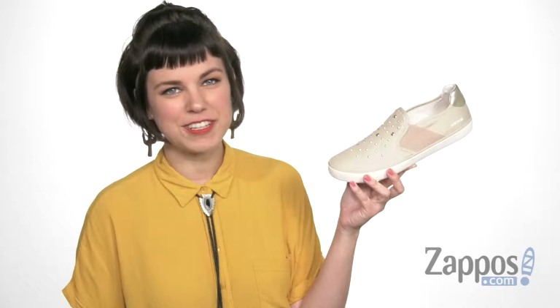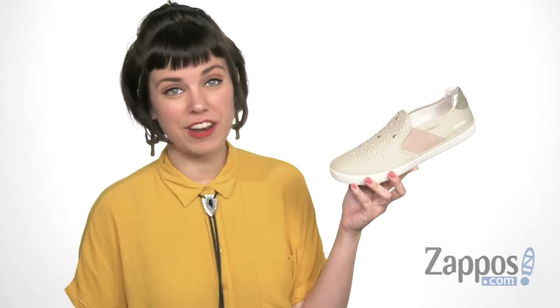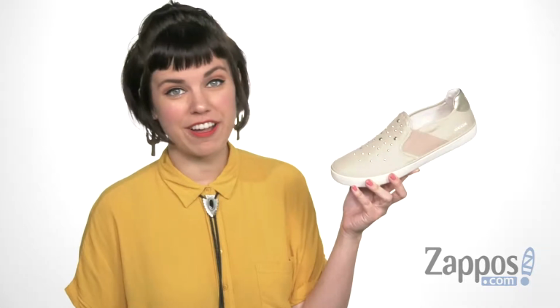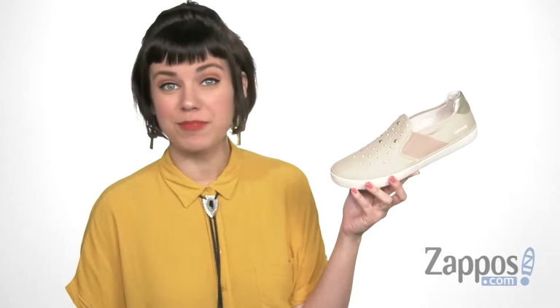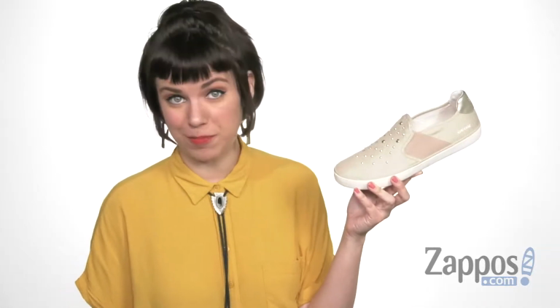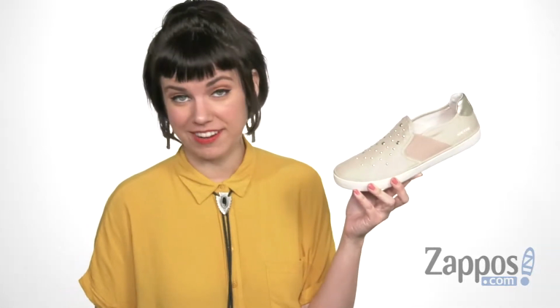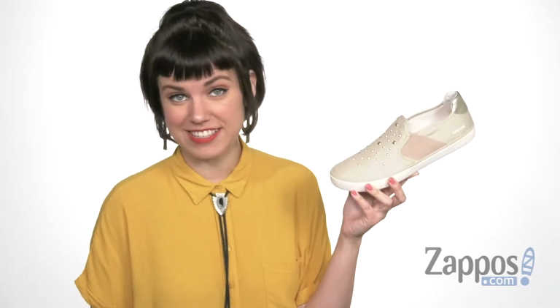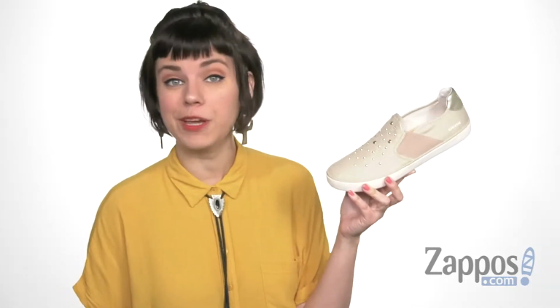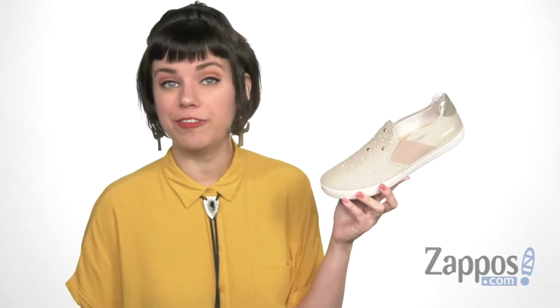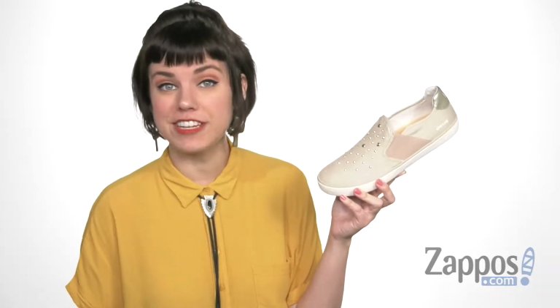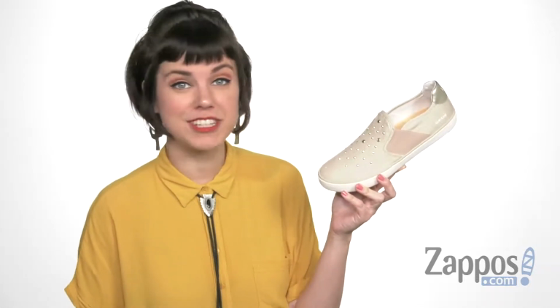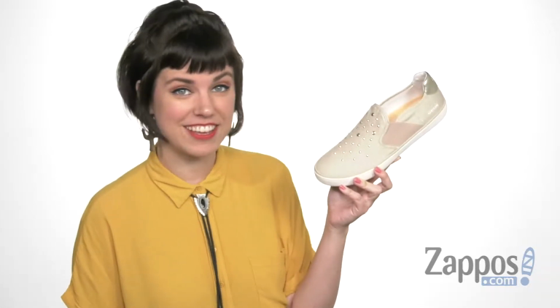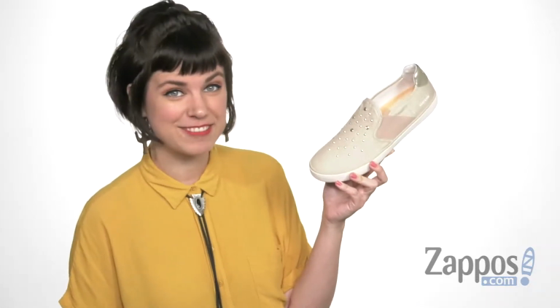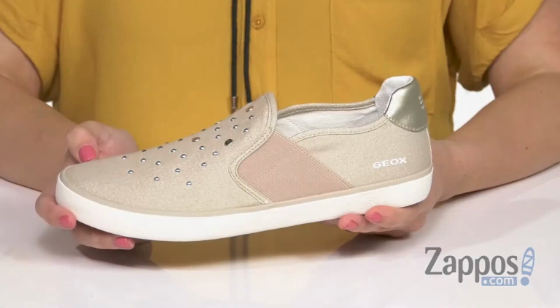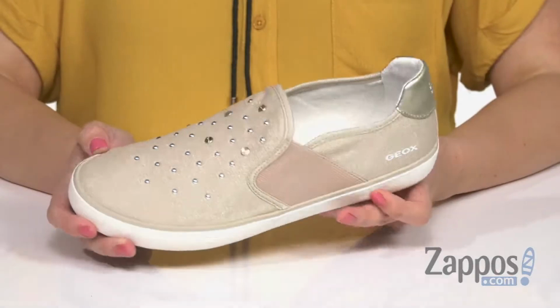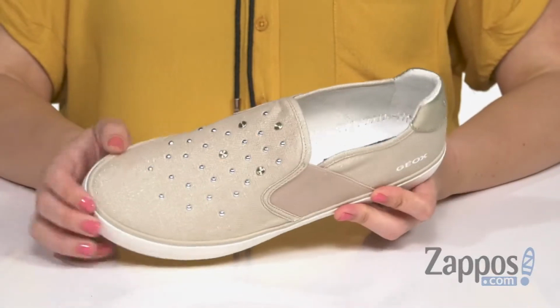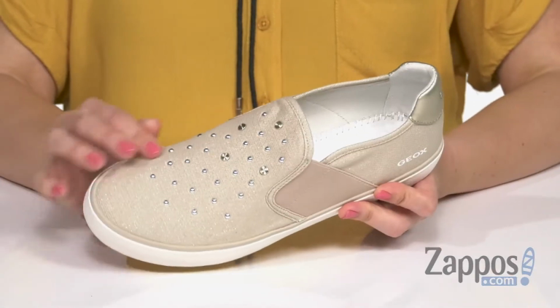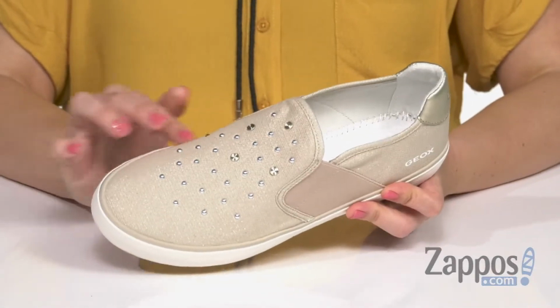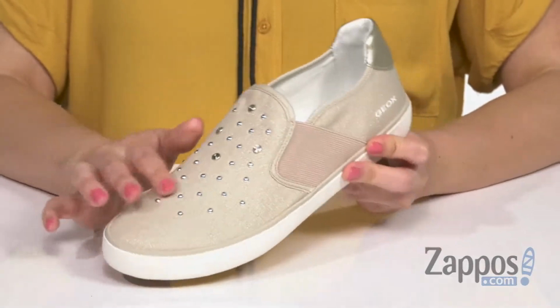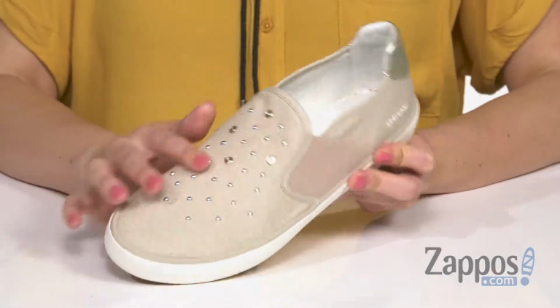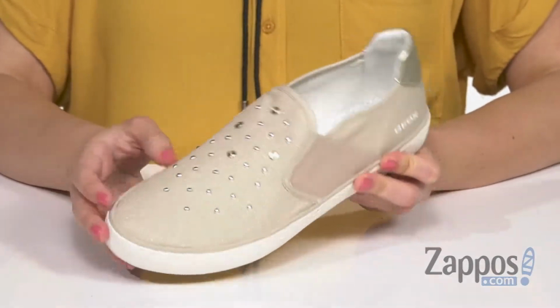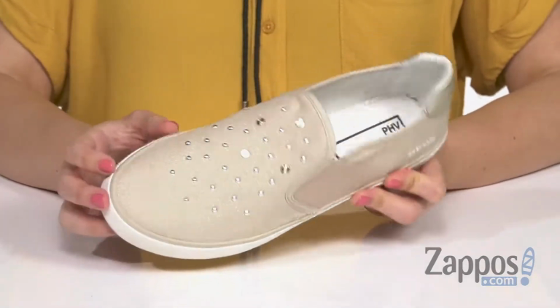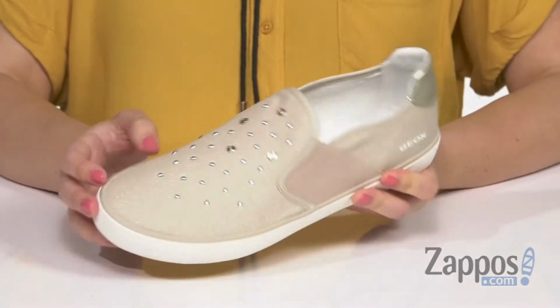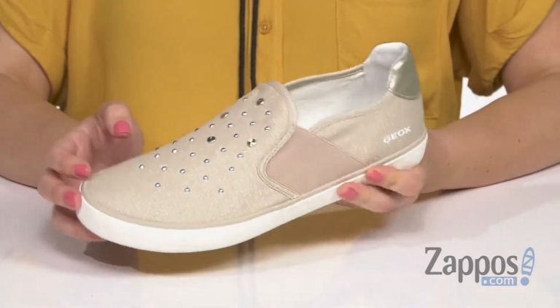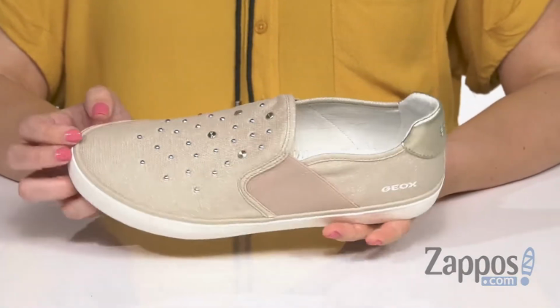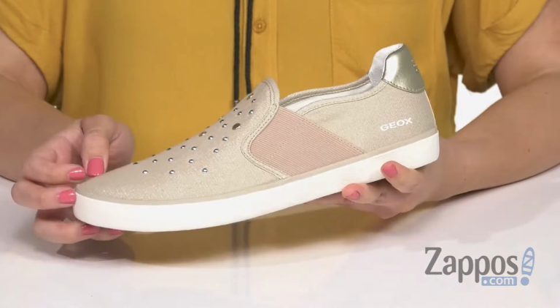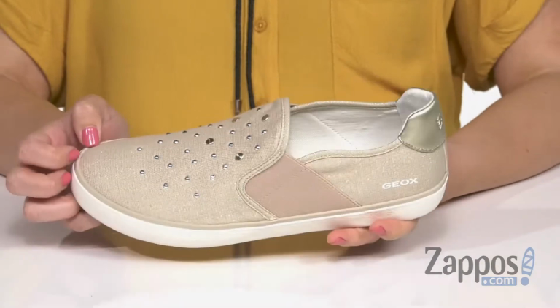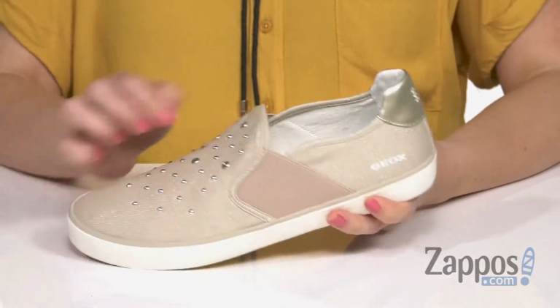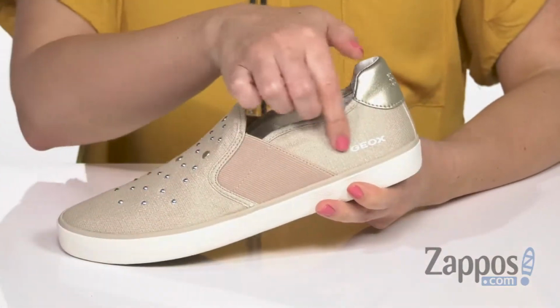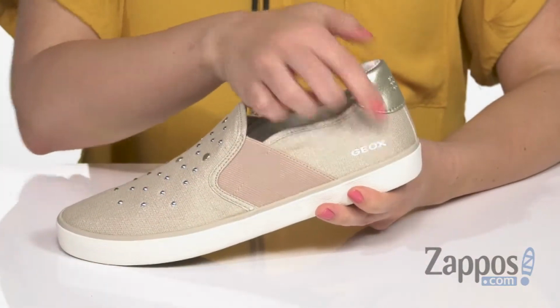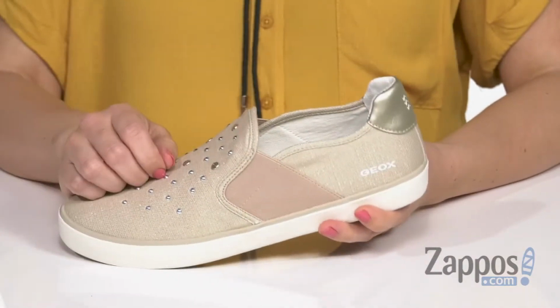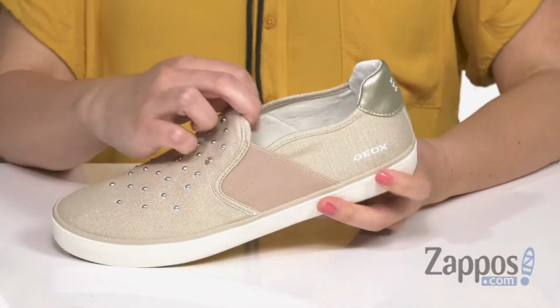What's going on everybody, Autumn from Zappos here and this is the Kill We Girl 50 from G-OX Kids. These cute sneakers have a soft upper with tons of fun little studded details, giving it some extra sparkle, with signature logos at the side.